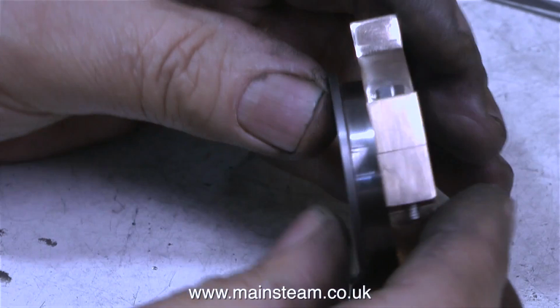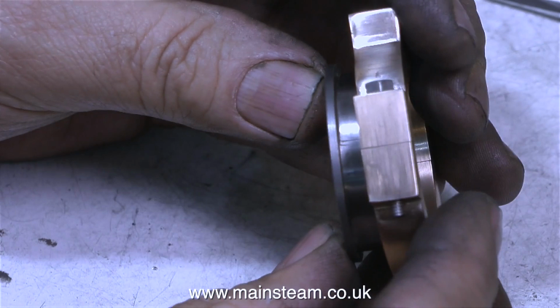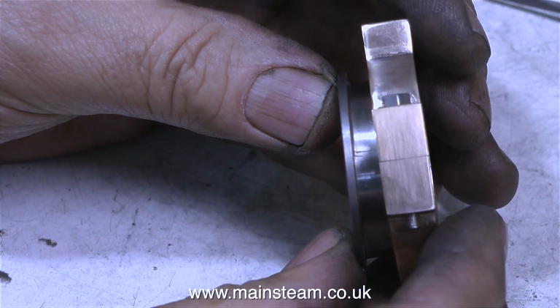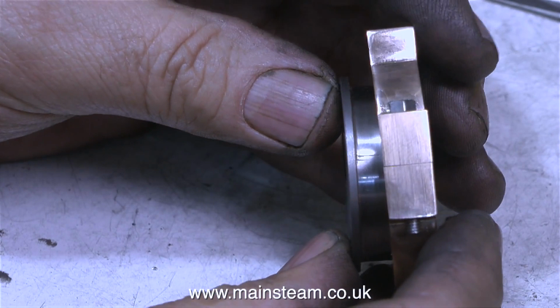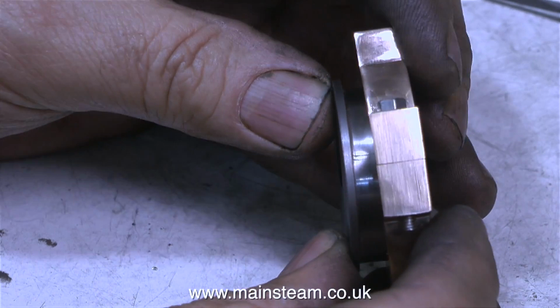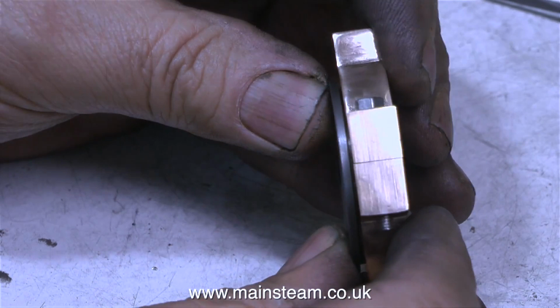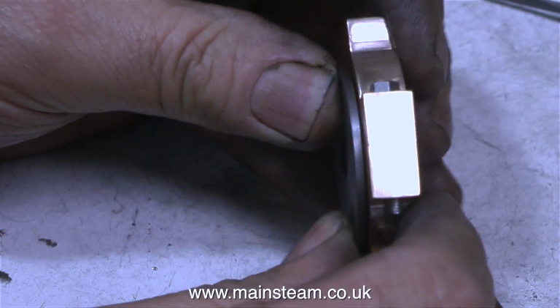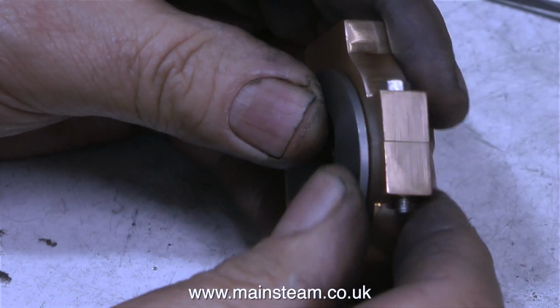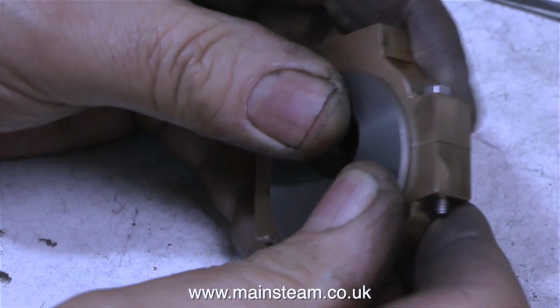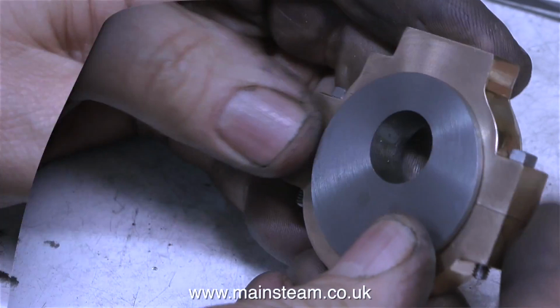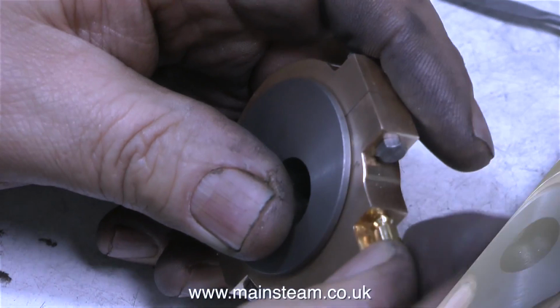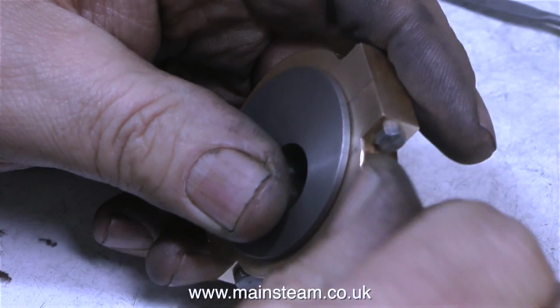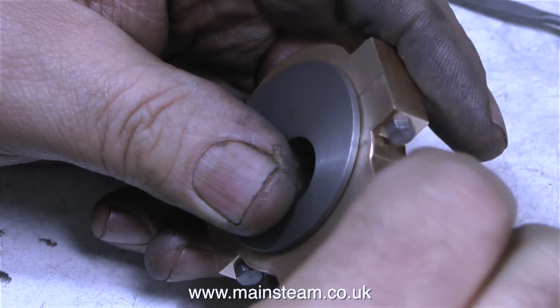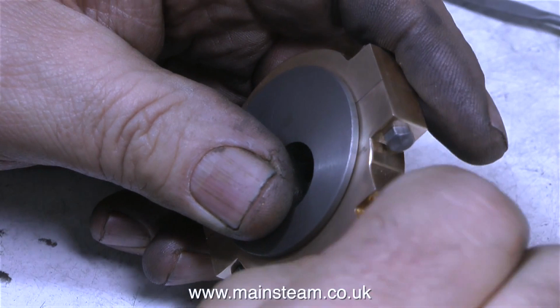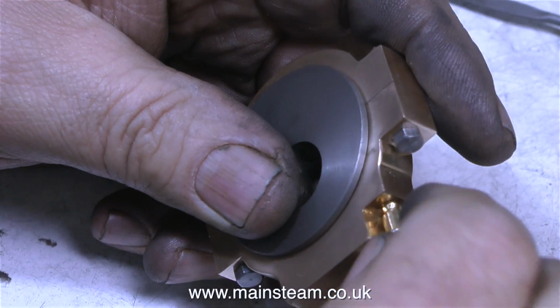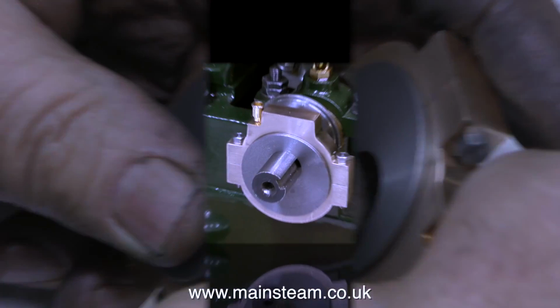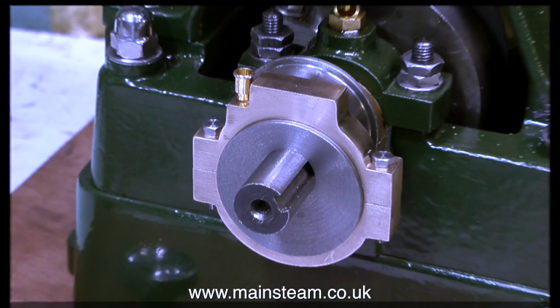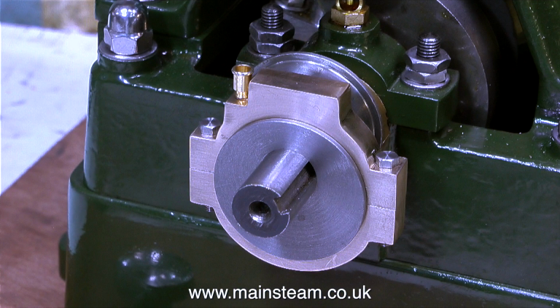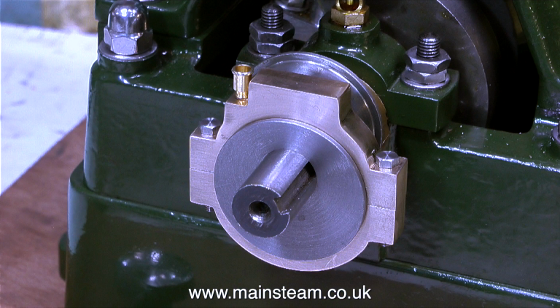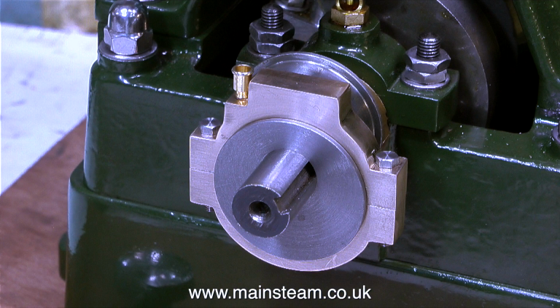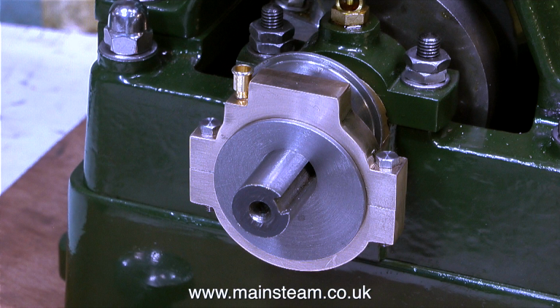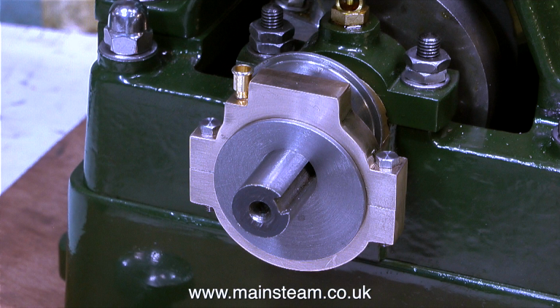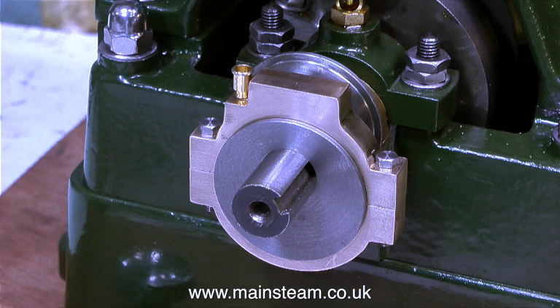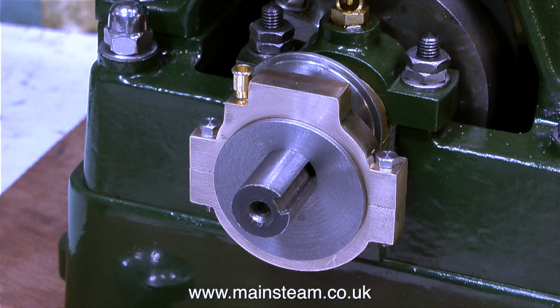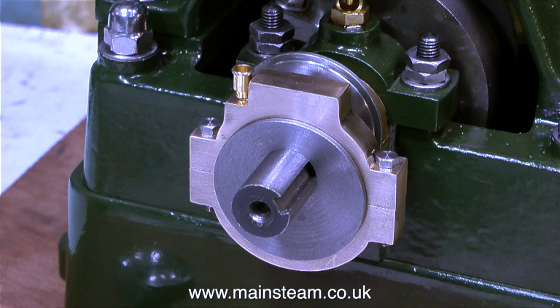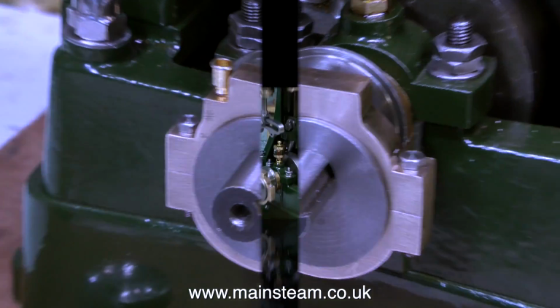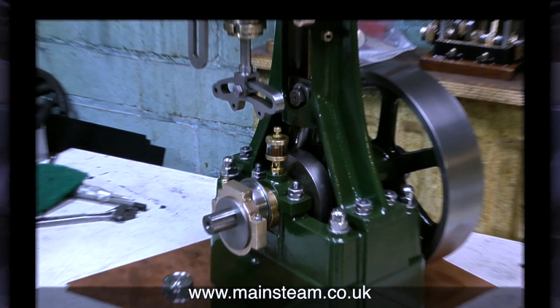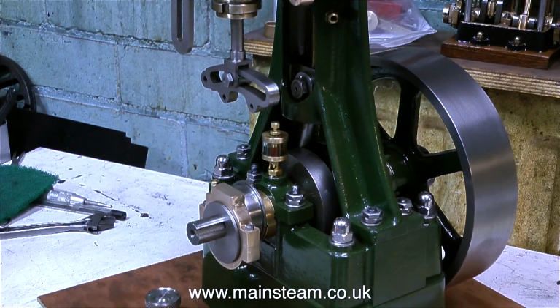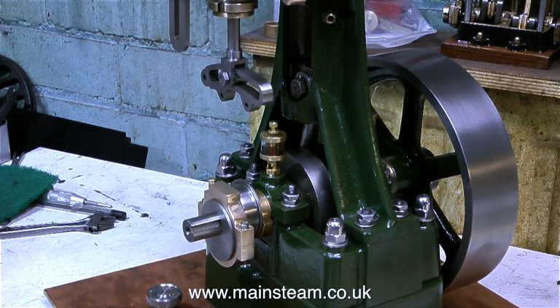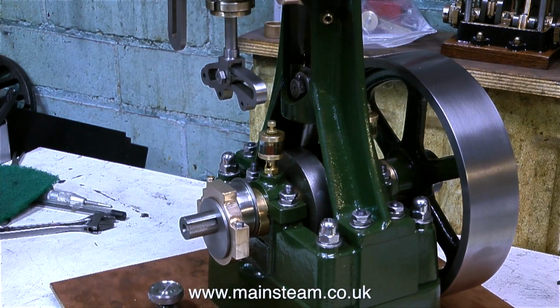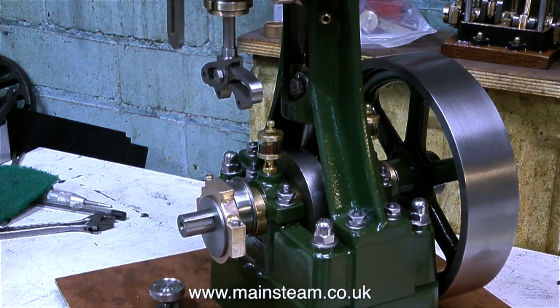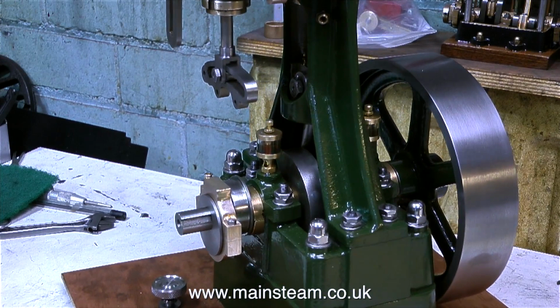Are they going to fit? Yes, they certainly are — a very good fit. I'm quite pleased with this. It's not a tight fit; it's a very snug fit, just as it should be. I'm temporarily refitting the oil cup to see what it looks like. Yes — that's near enough for rock and roll.